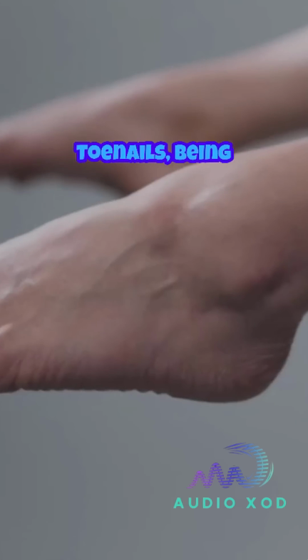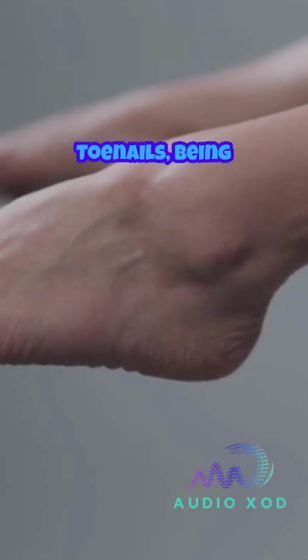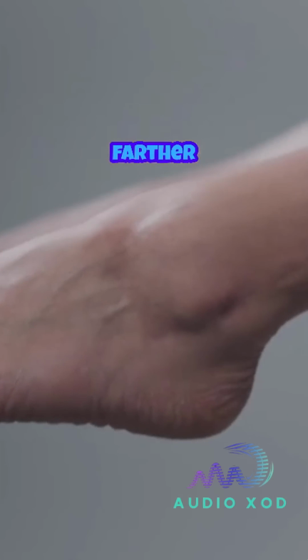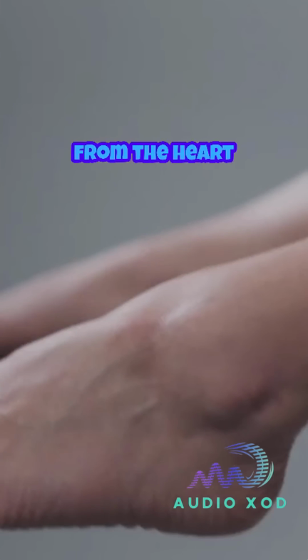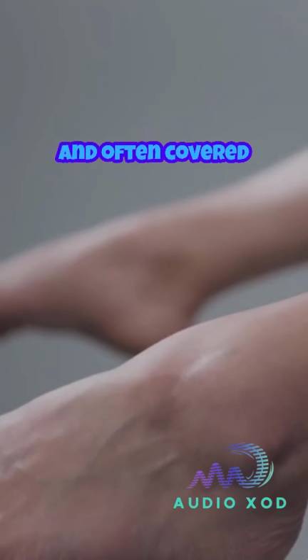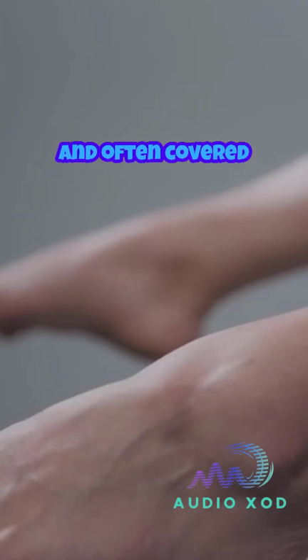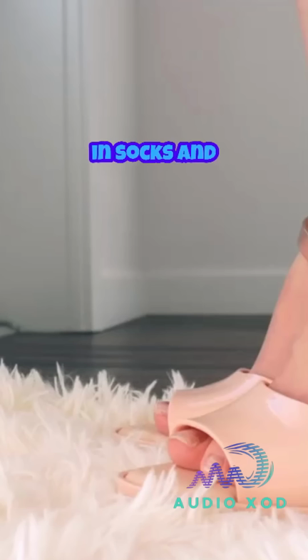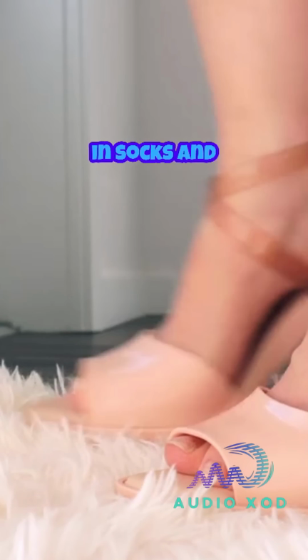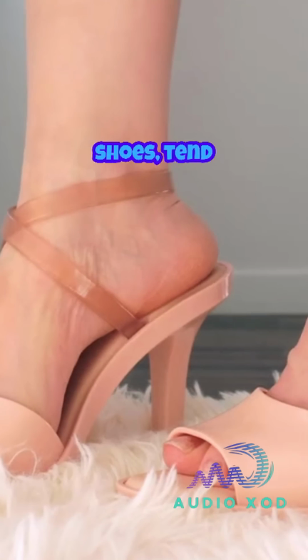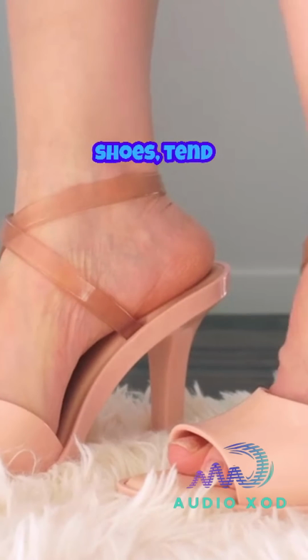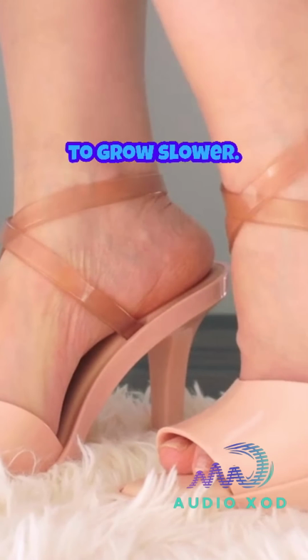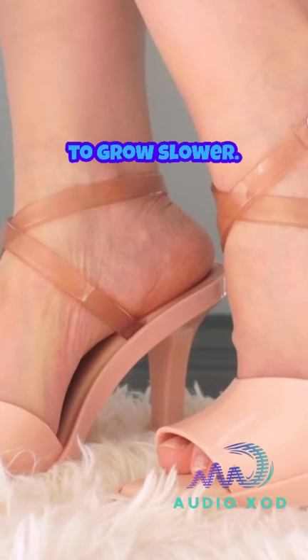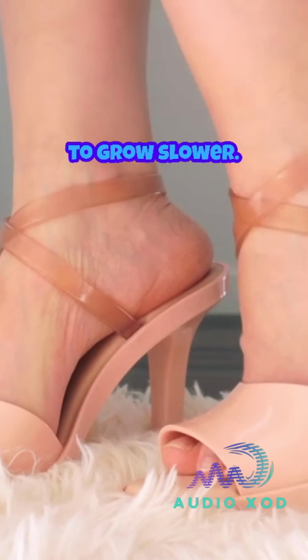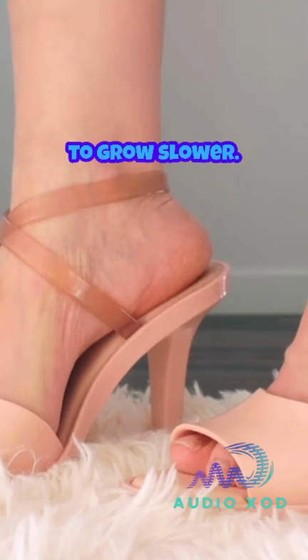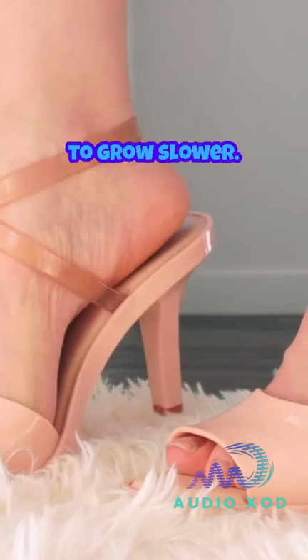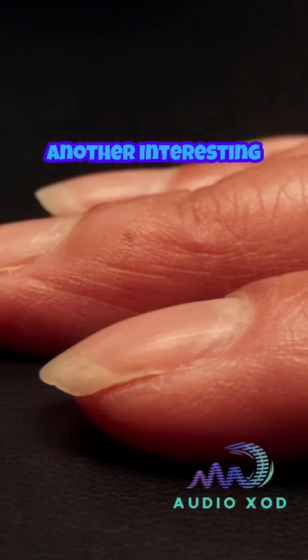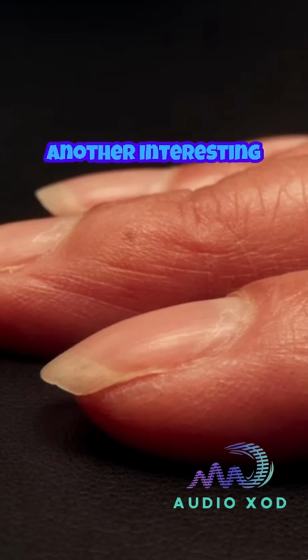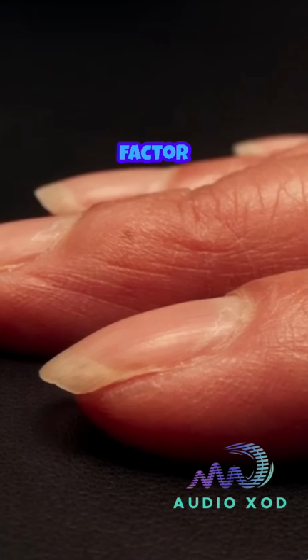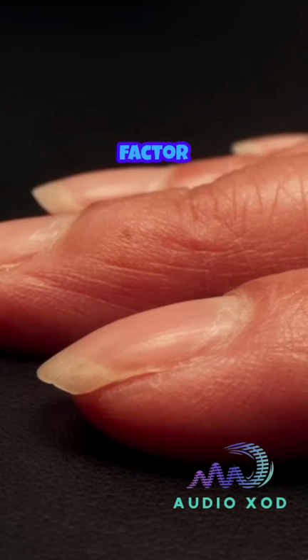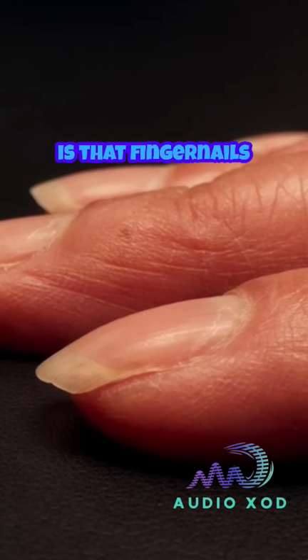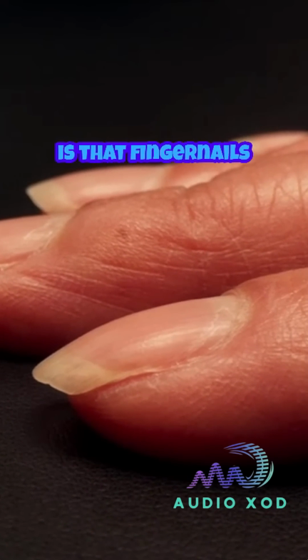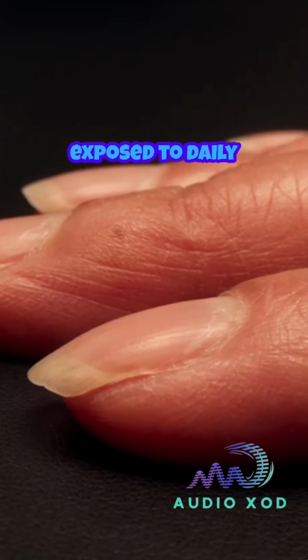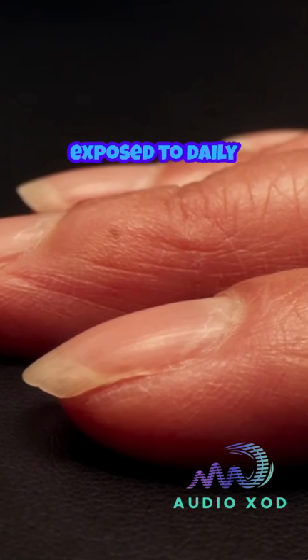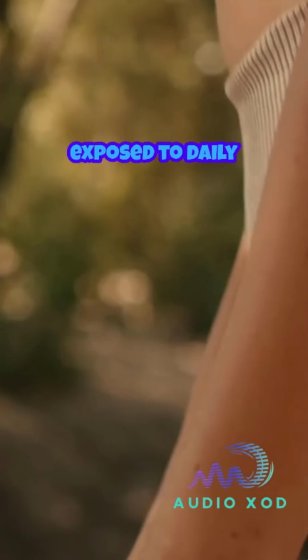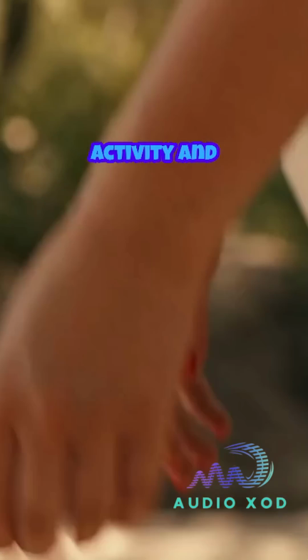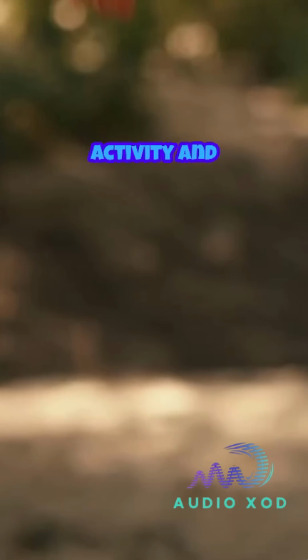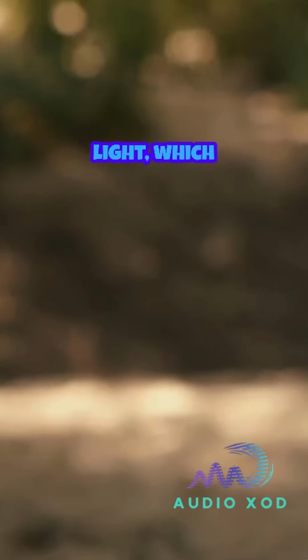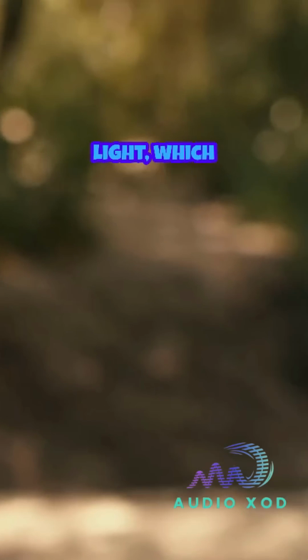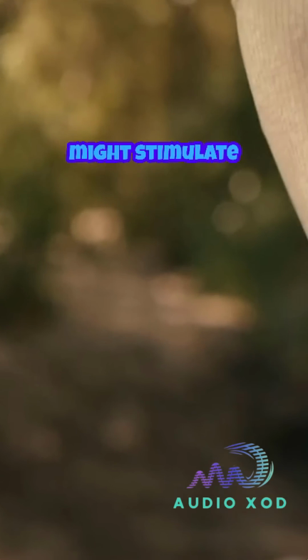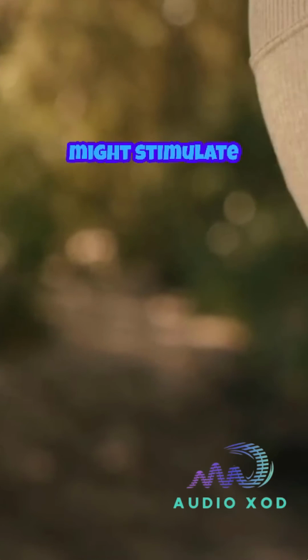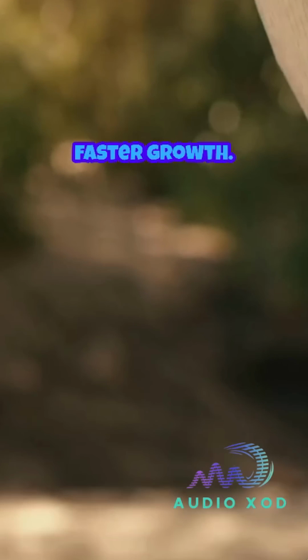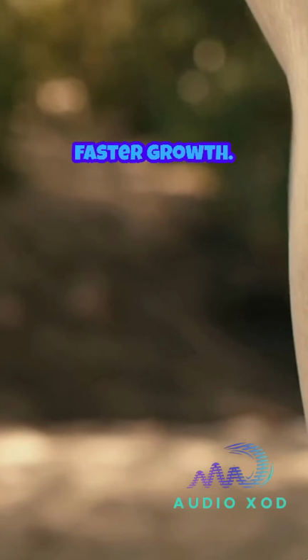Toenails, being farther from the heart and often covered in socks and shoes, tend to grow slower. Another interesting factor is that fingernails are more exposed to daily activity and light, which might stimulate faster growth.